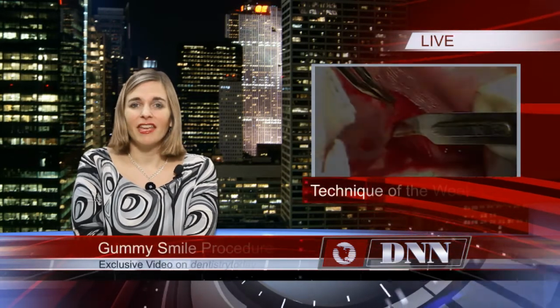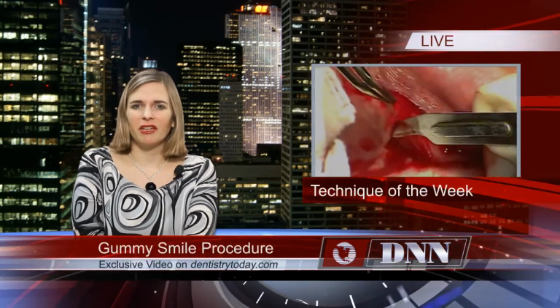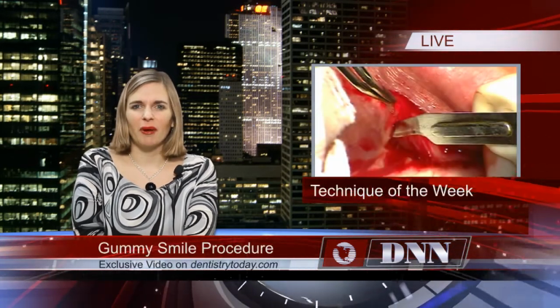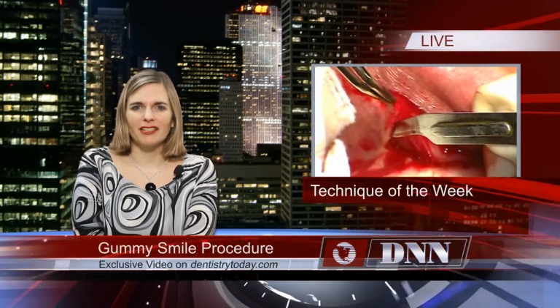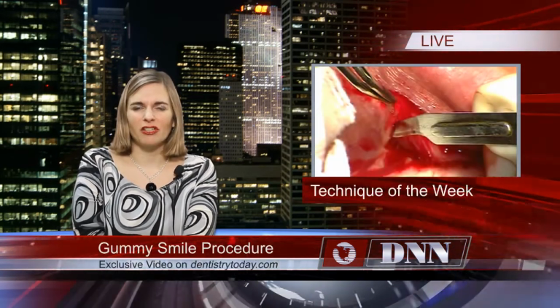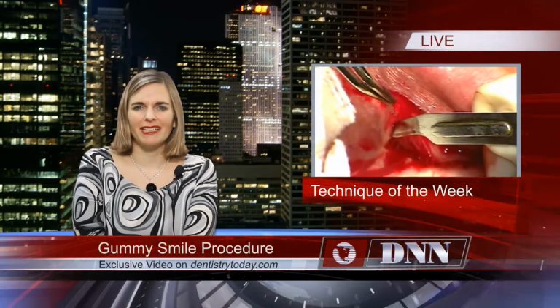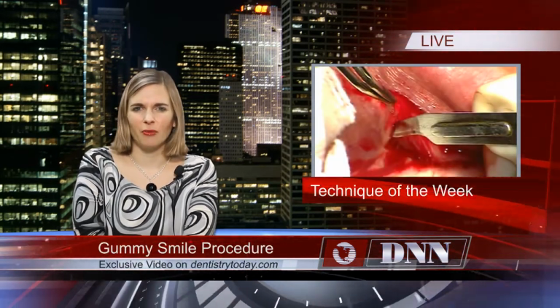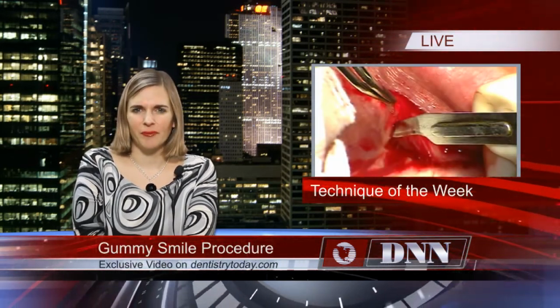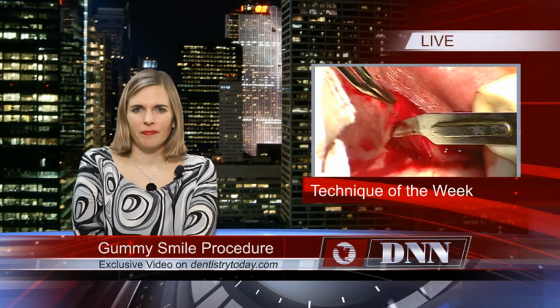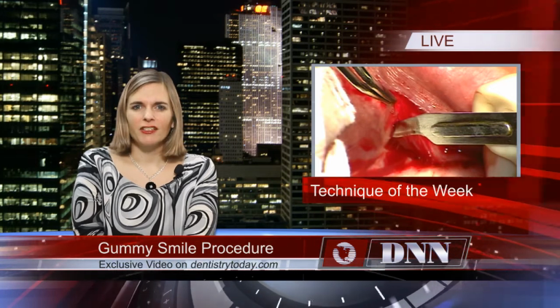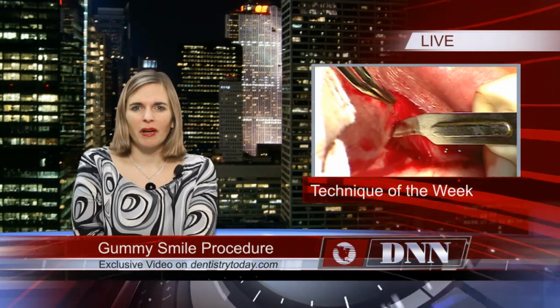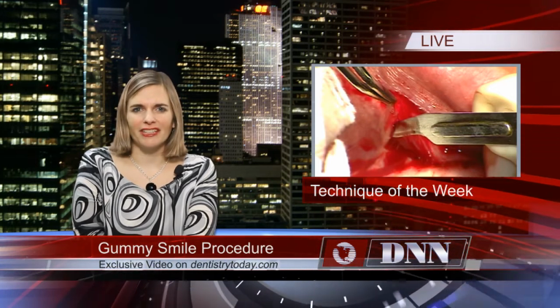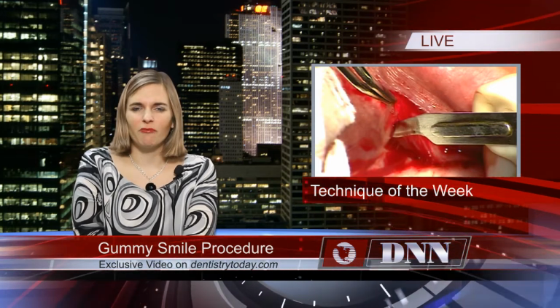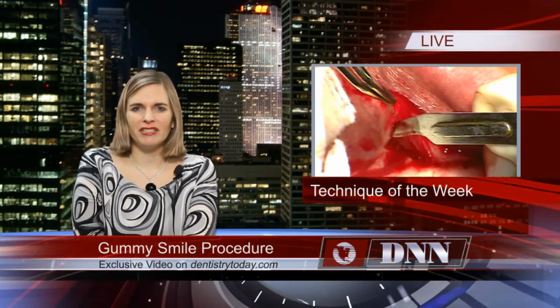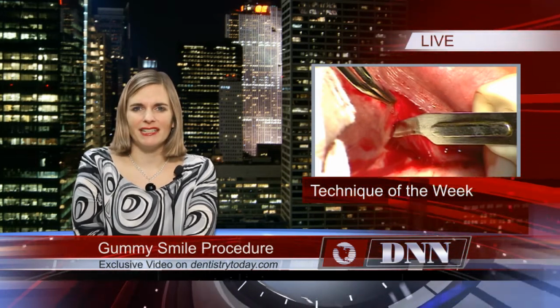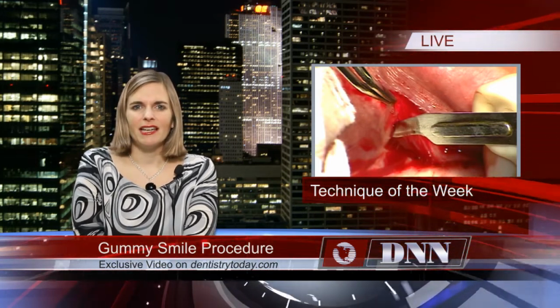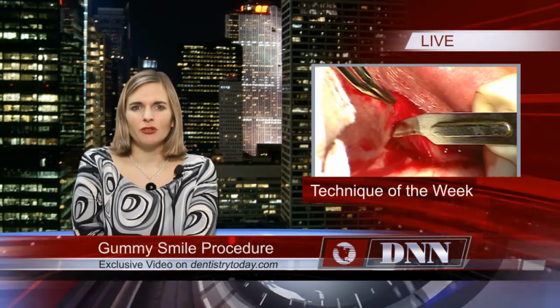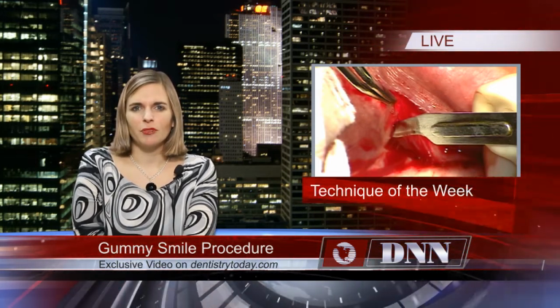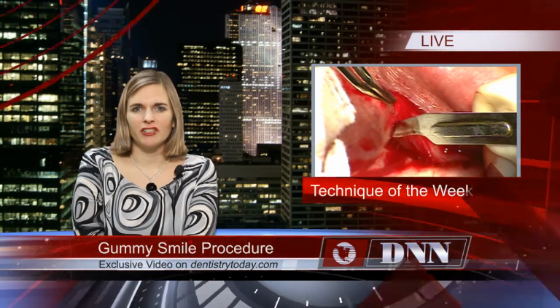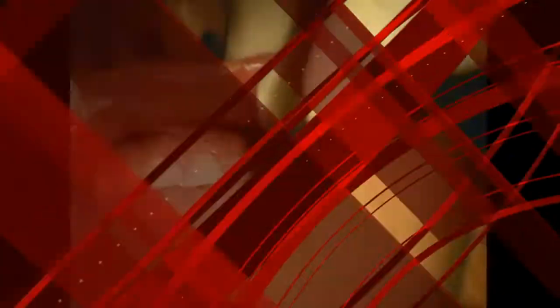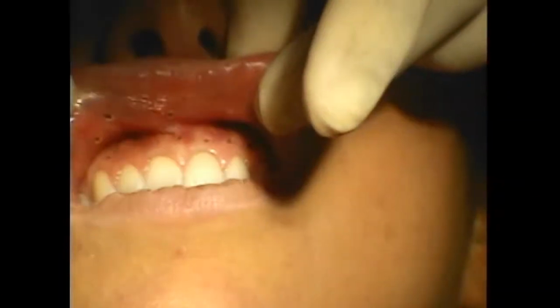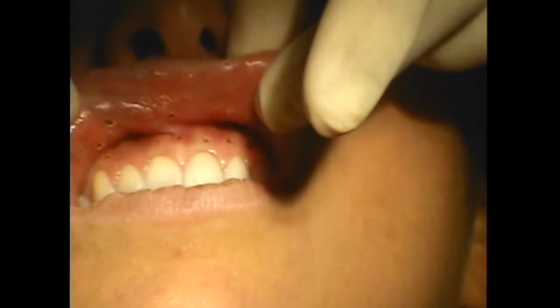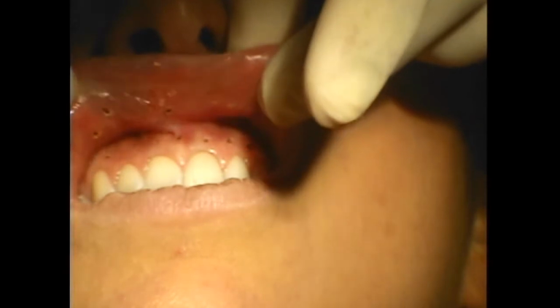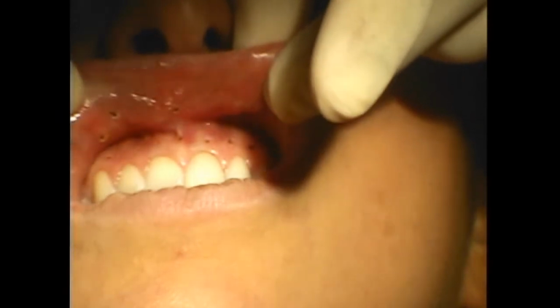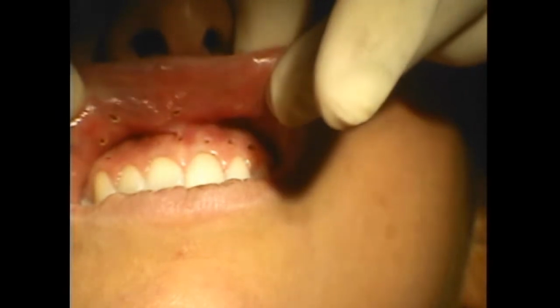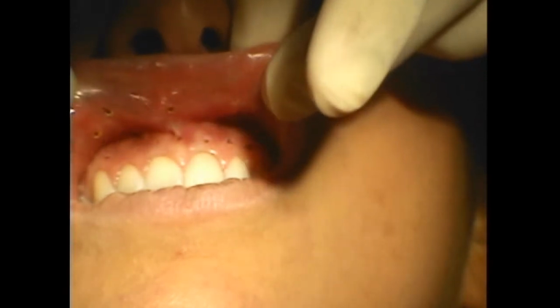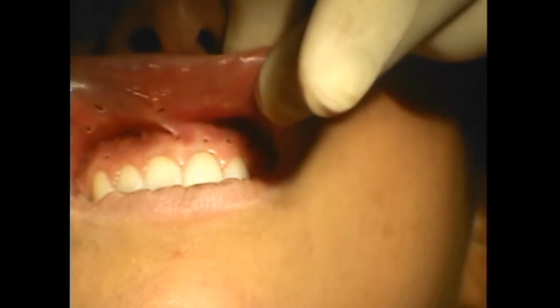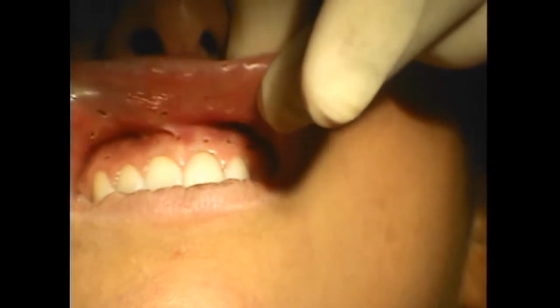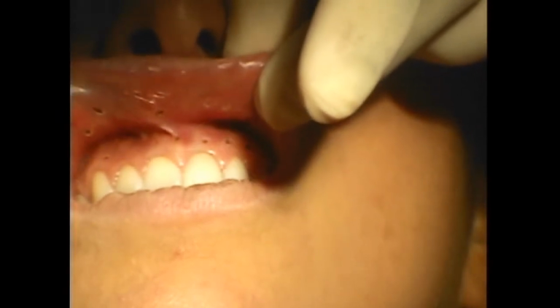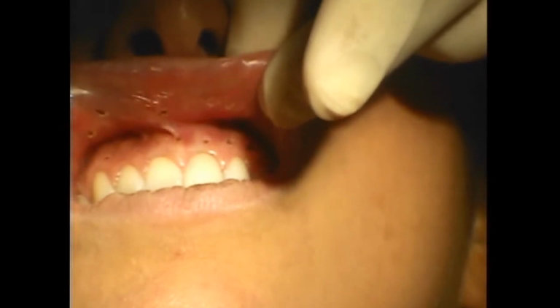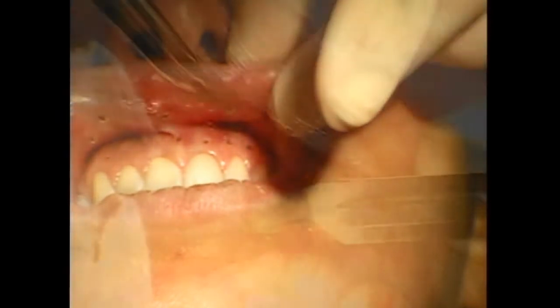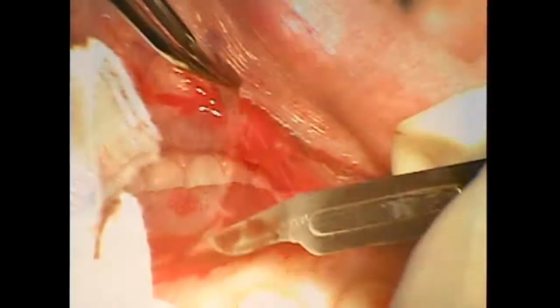This week on our website is a special Technique of the Week. Dr. Michael Skinner of Brentwood, Tennessee, demonstrates his procedure on a patient with good occlusion who is concerned about her lips traveling too high when smiling.